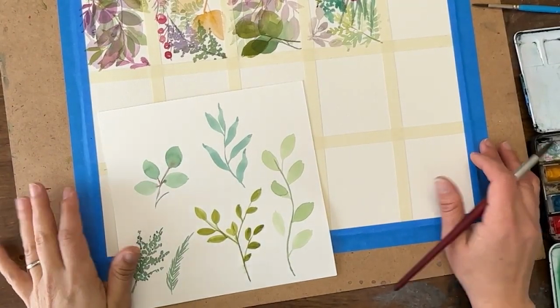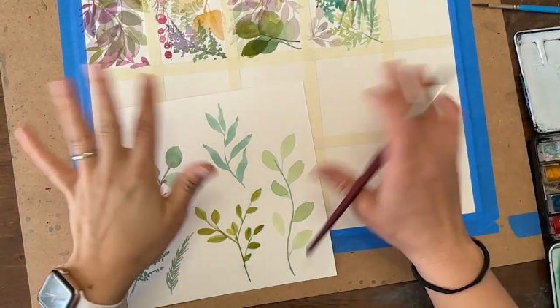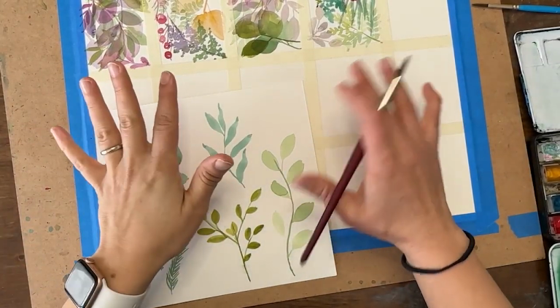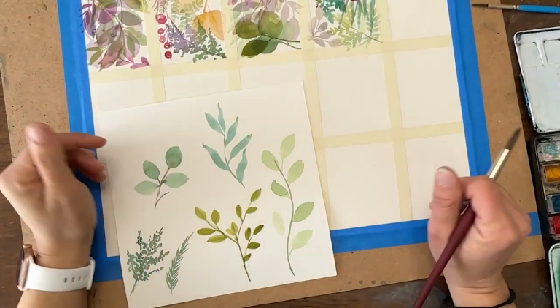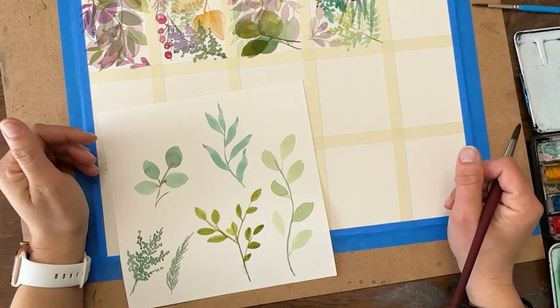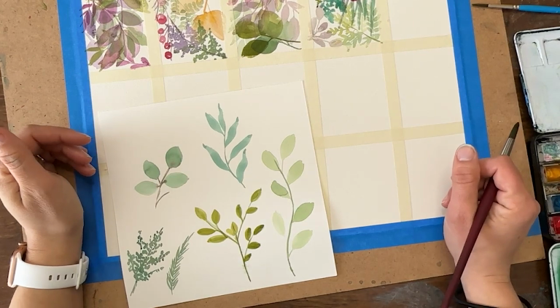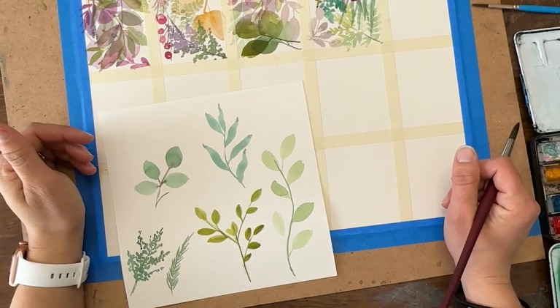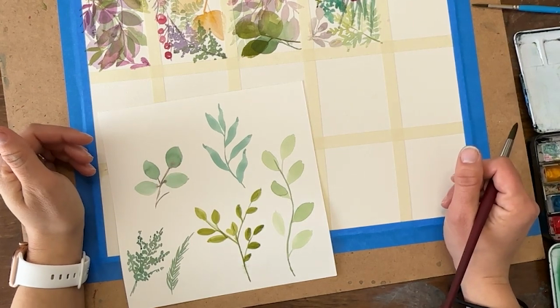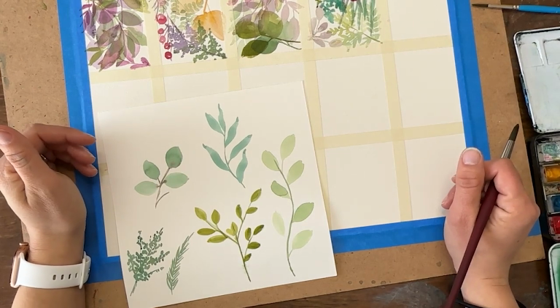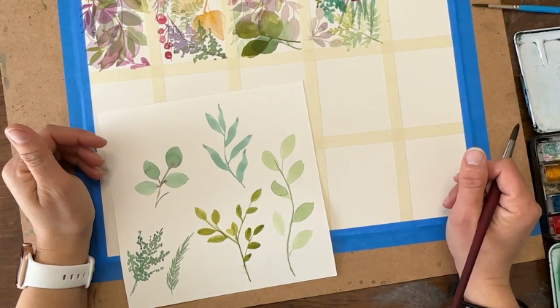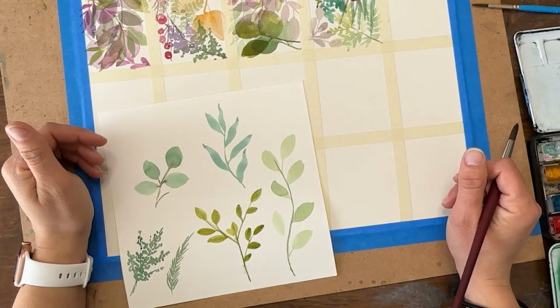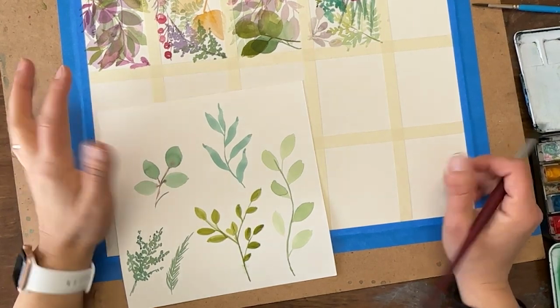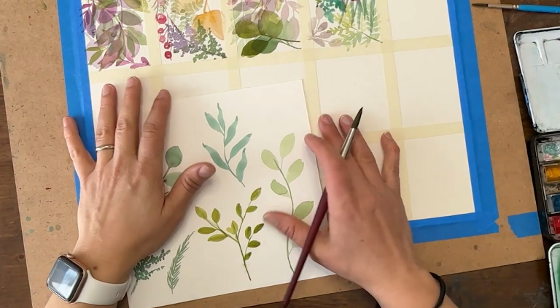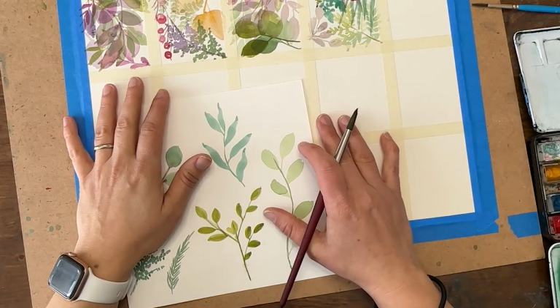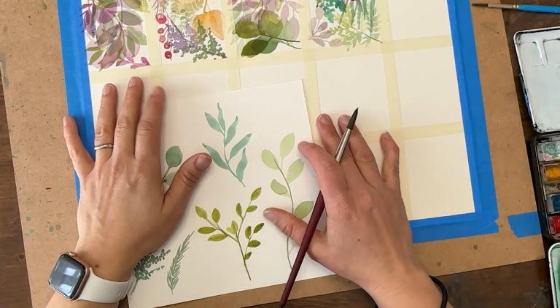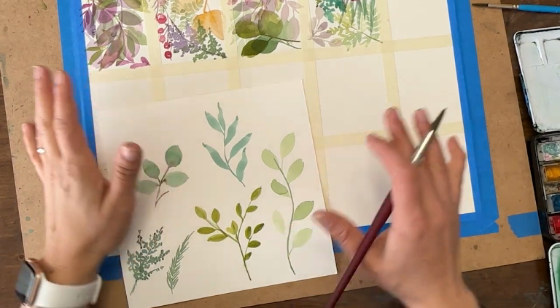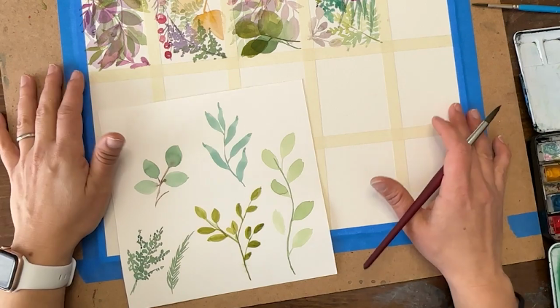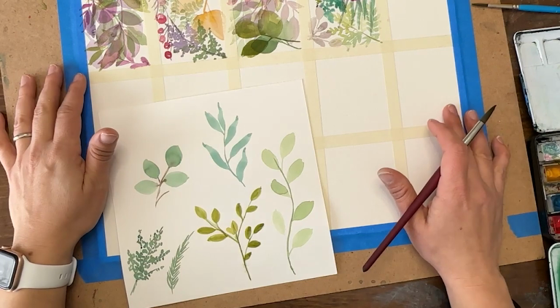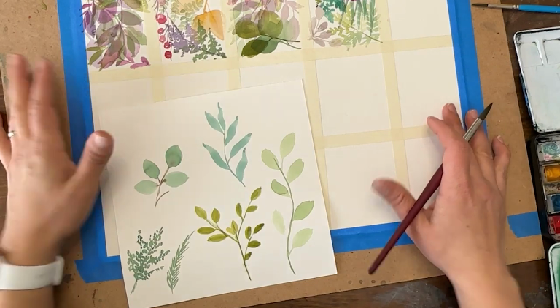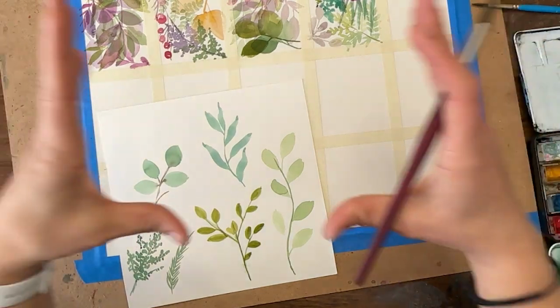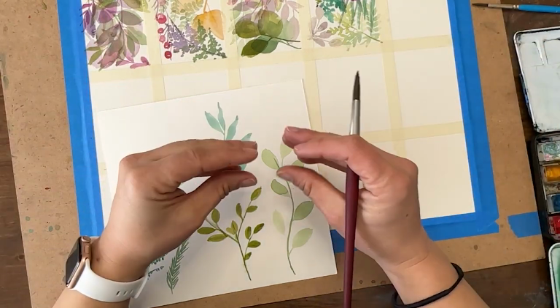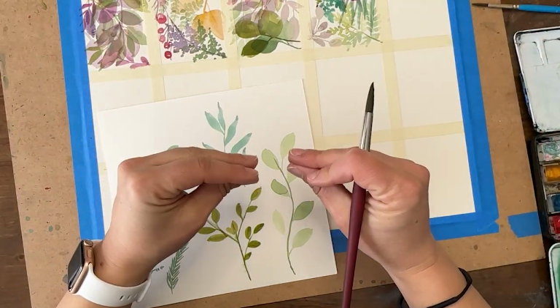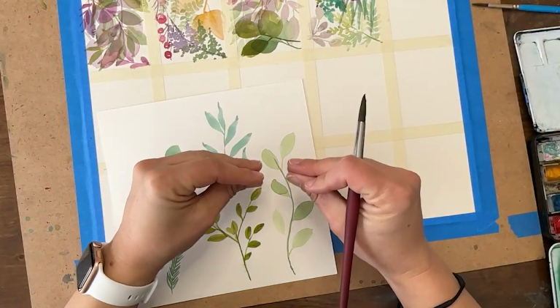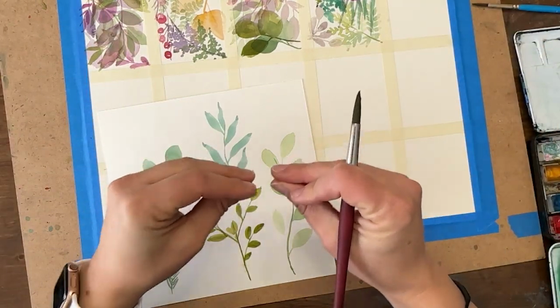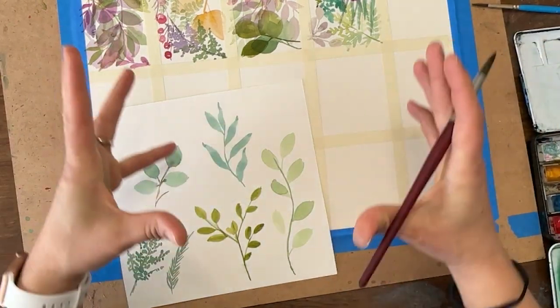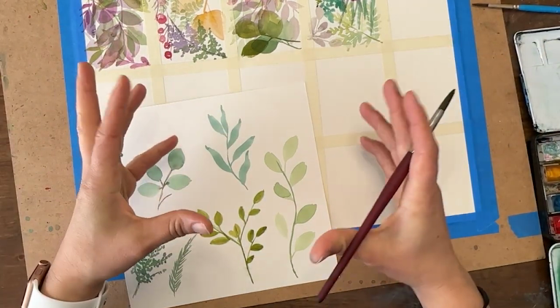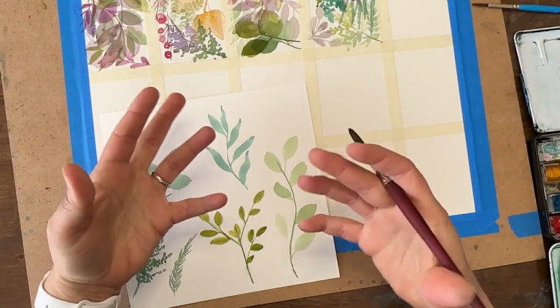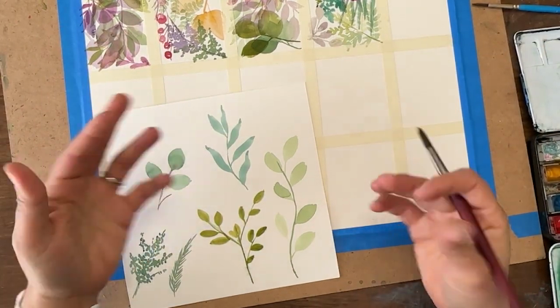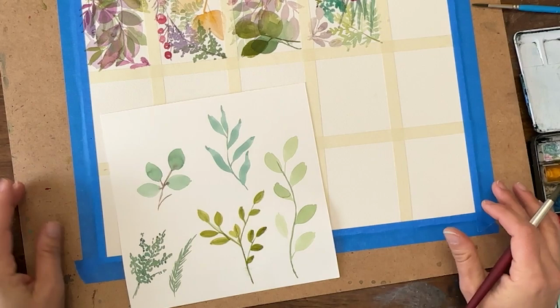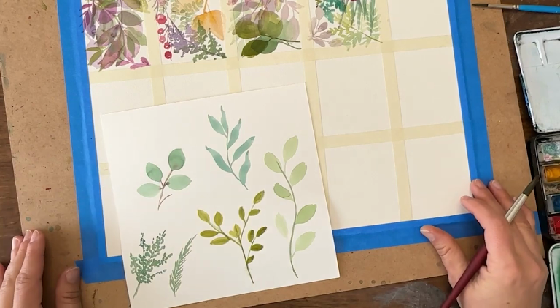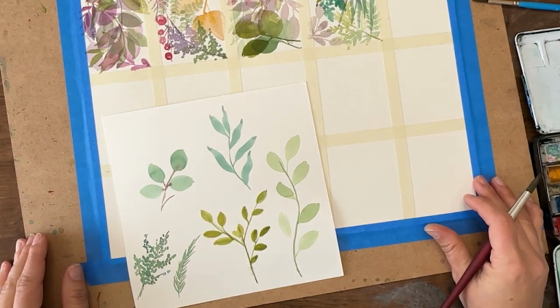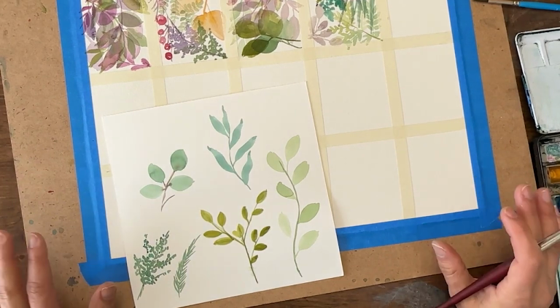Hey y'all, welcome back! I'm Shana Searcy and I'm so excited to paint with you today. We are going to be doing another Try It Tuesday where we are painting small but thinking big and learning big skills.